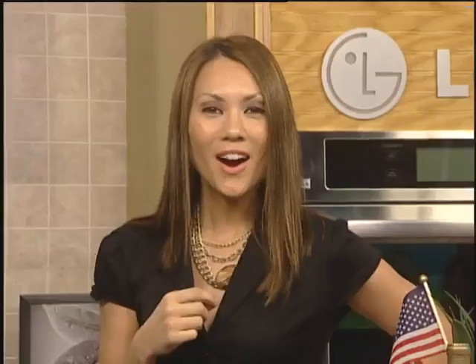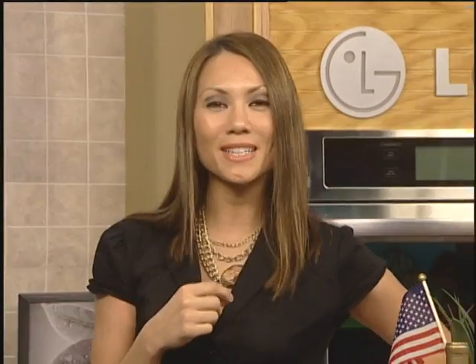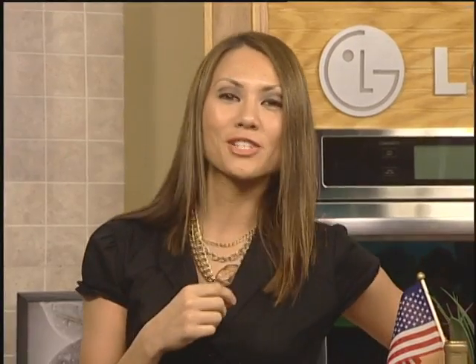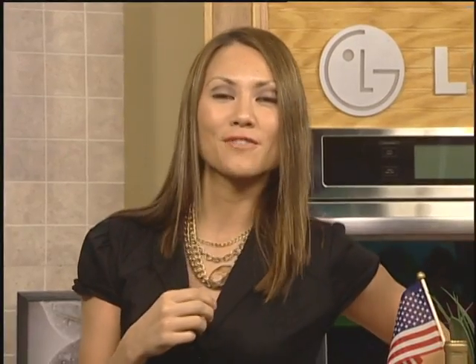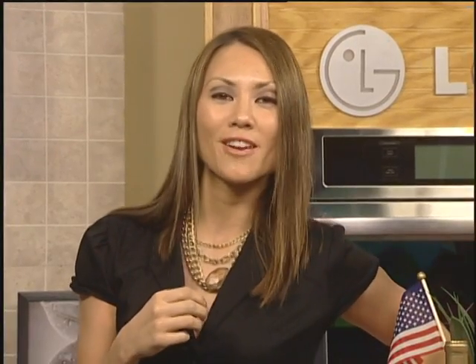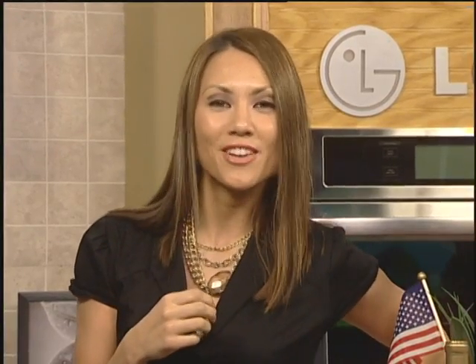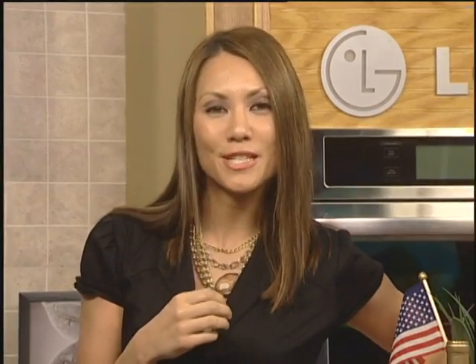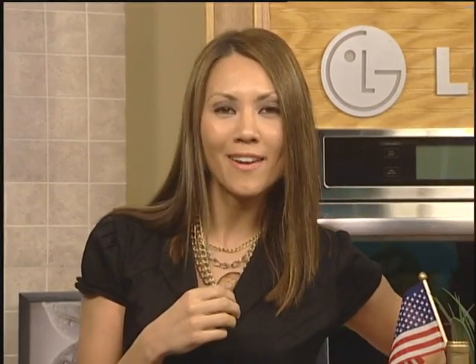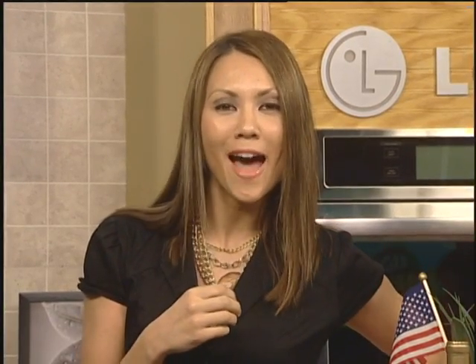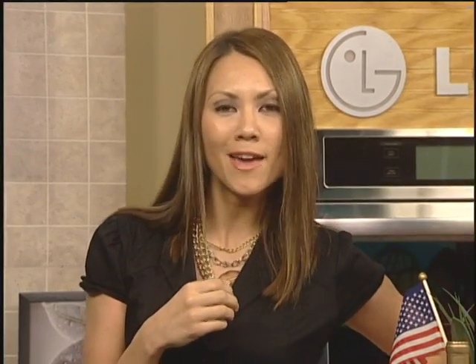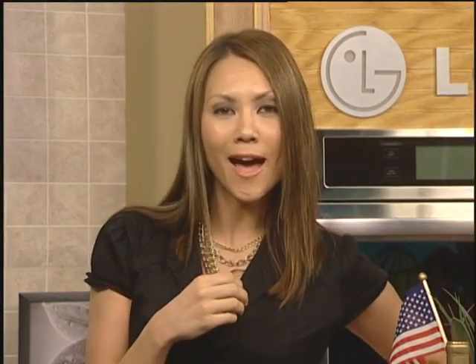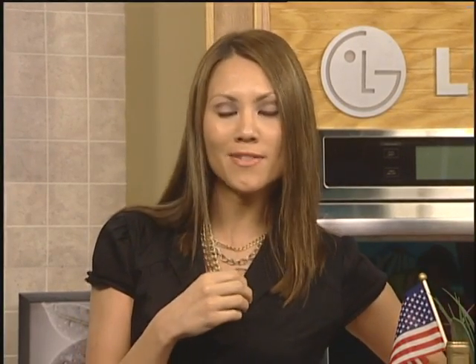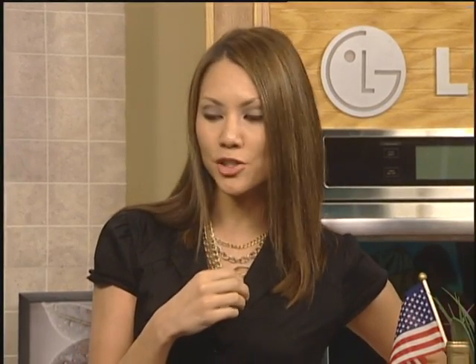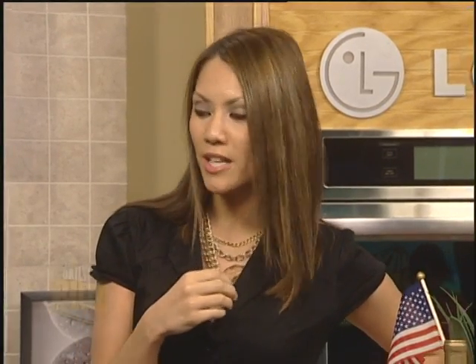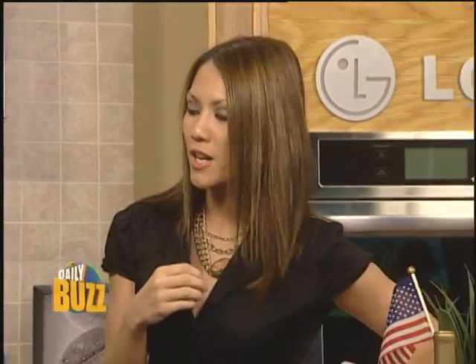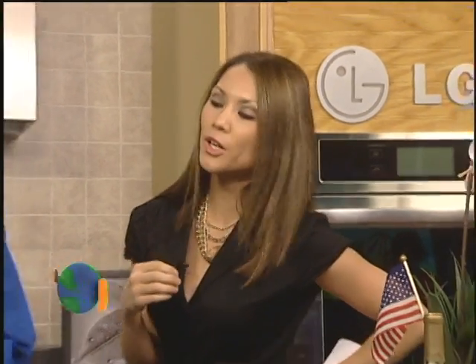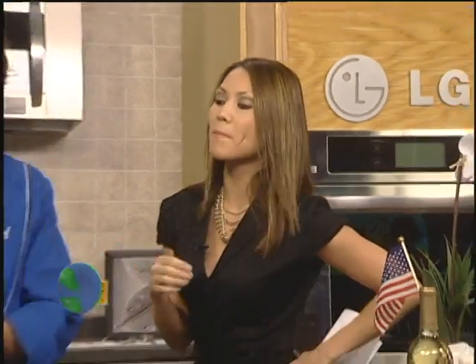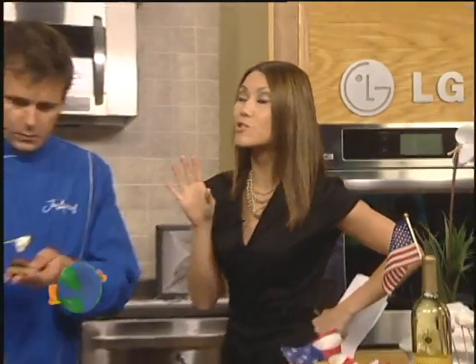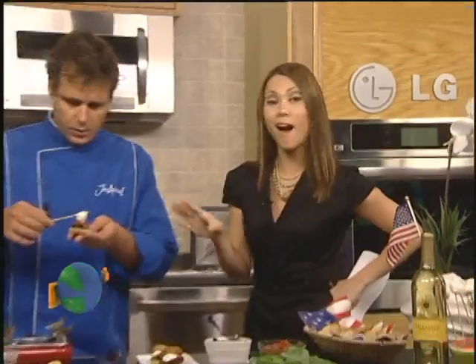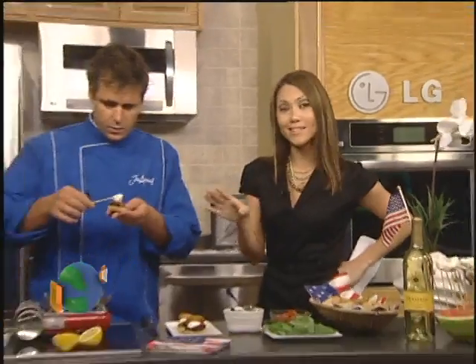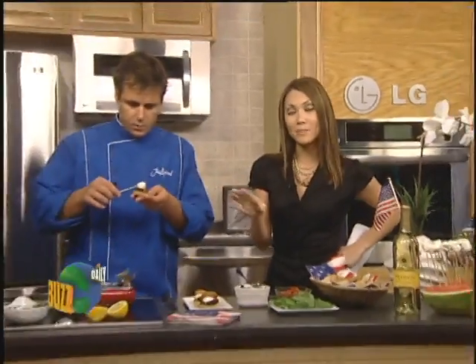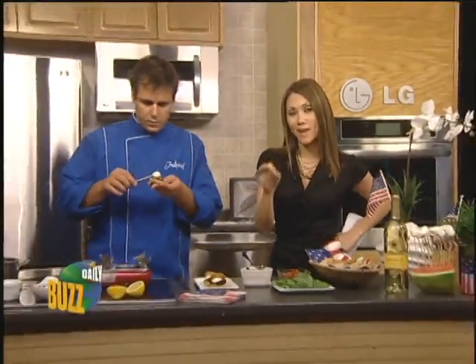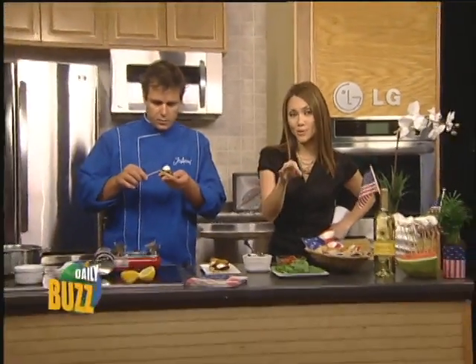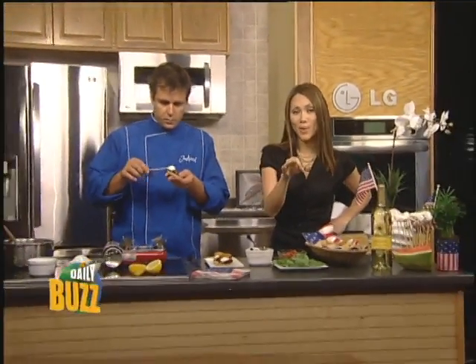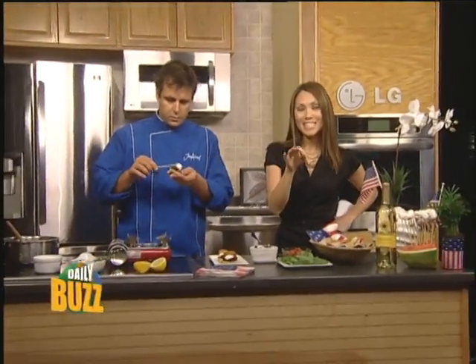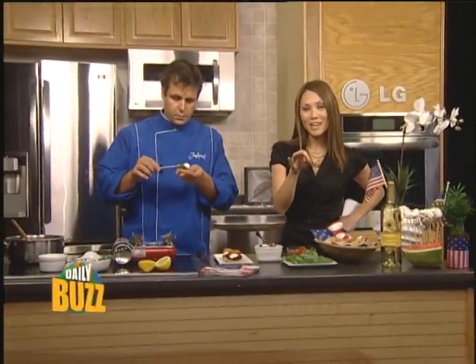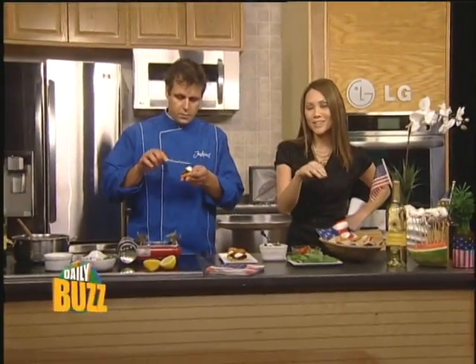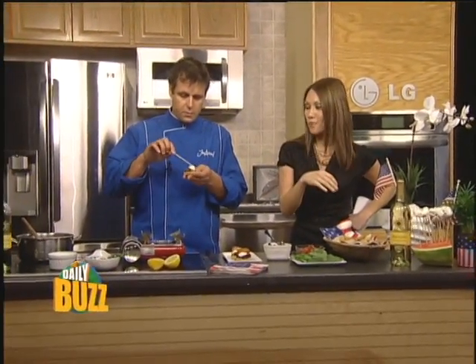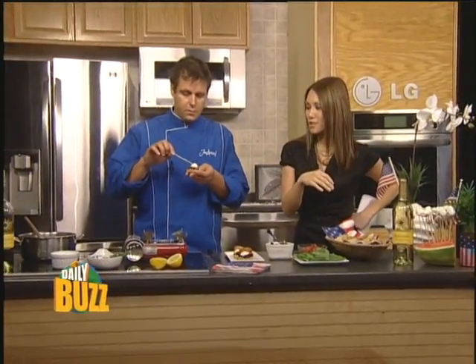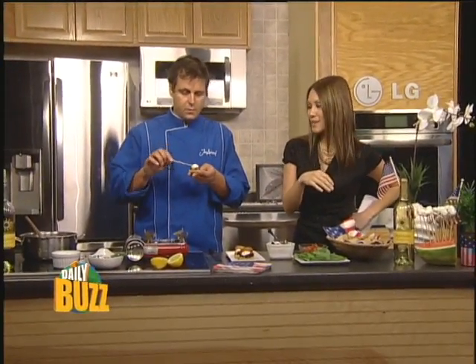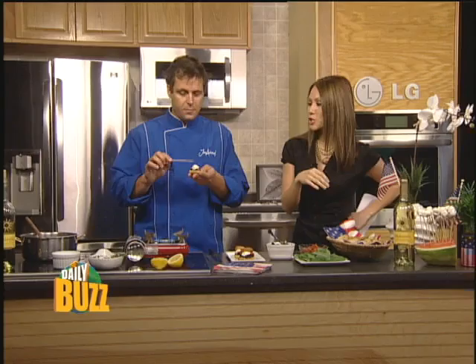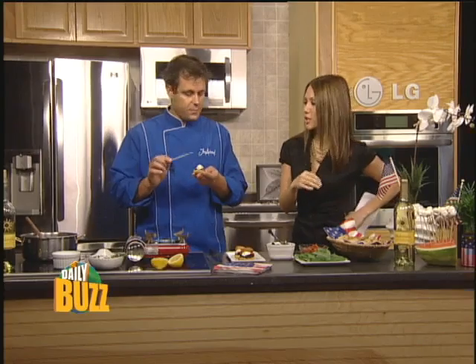Our daily buzz chef John Ashton is back in the house, hanging out in the LG kitchen. We're going patriotic today because Saturday is the 4th of July — so what's cooking?